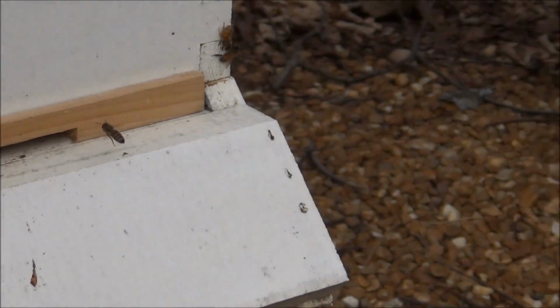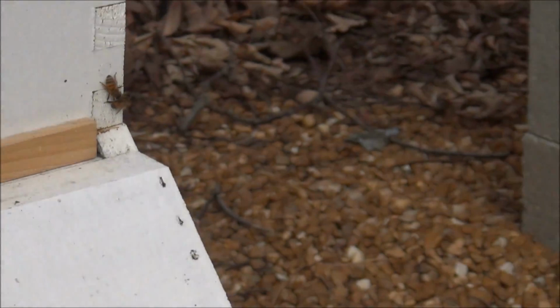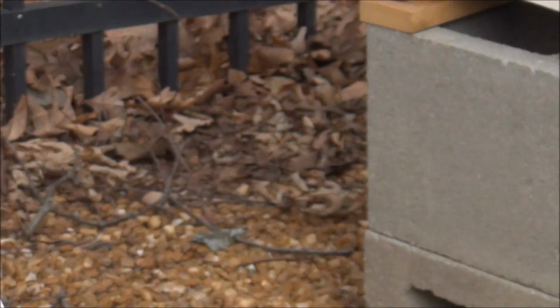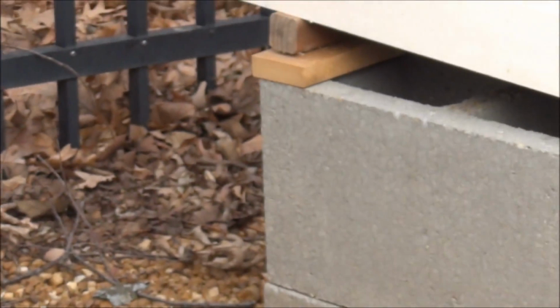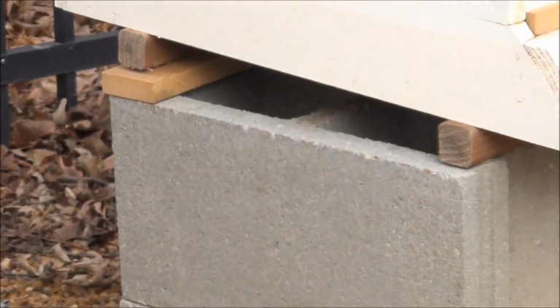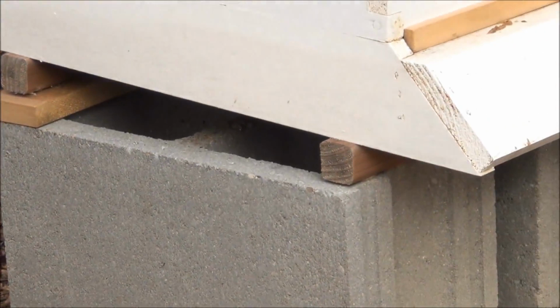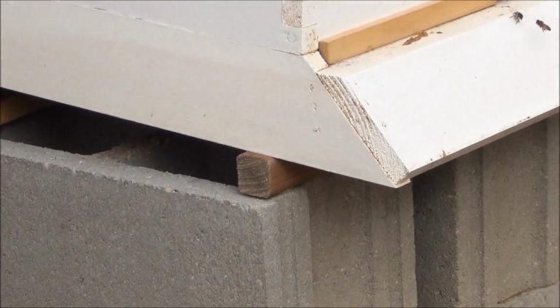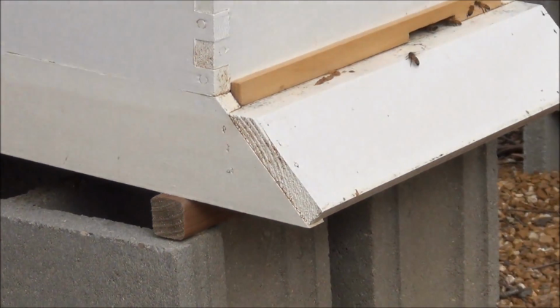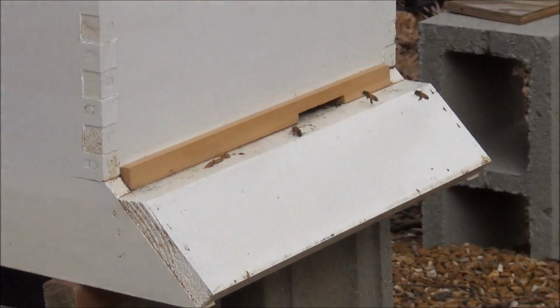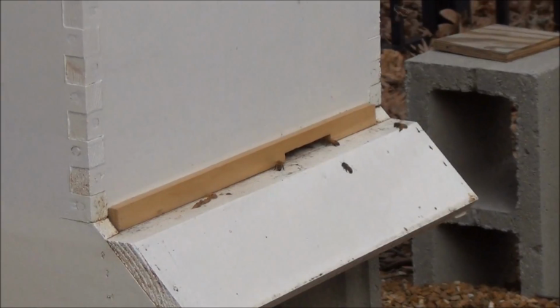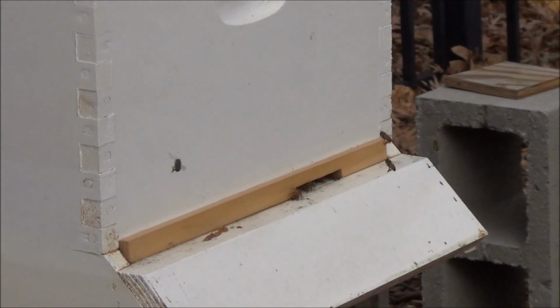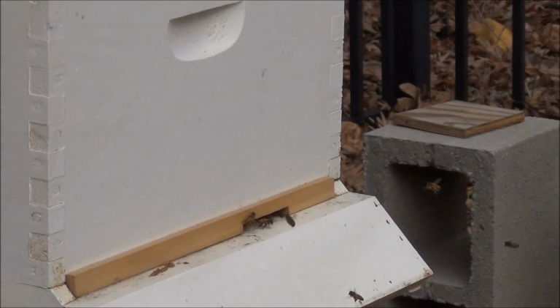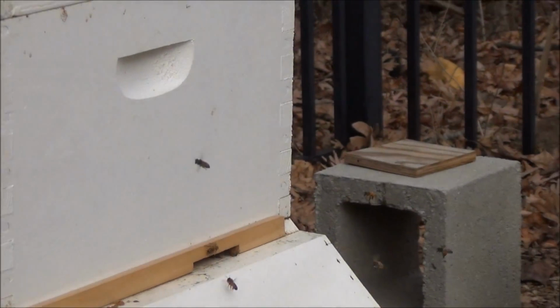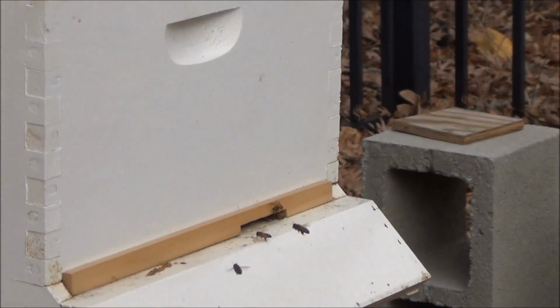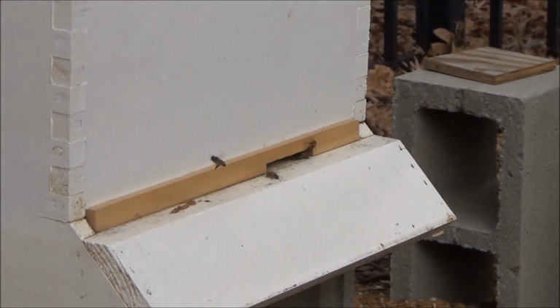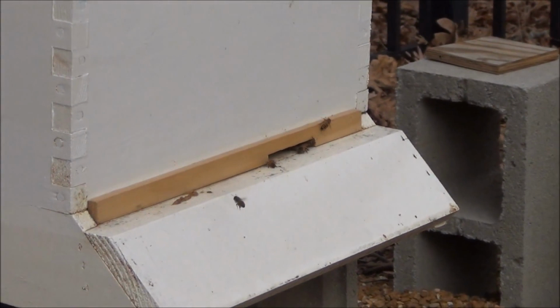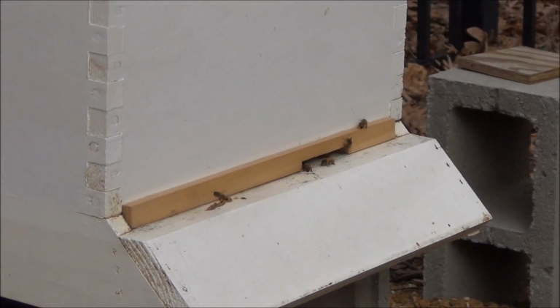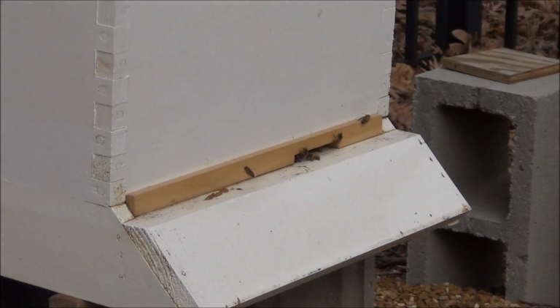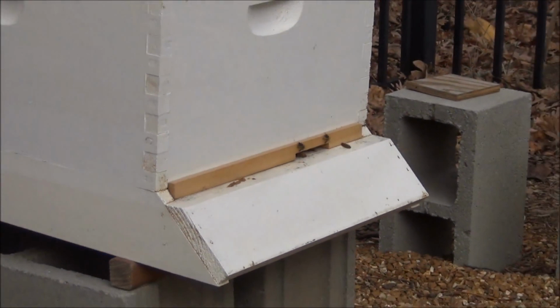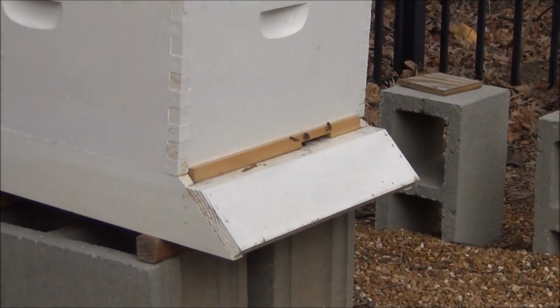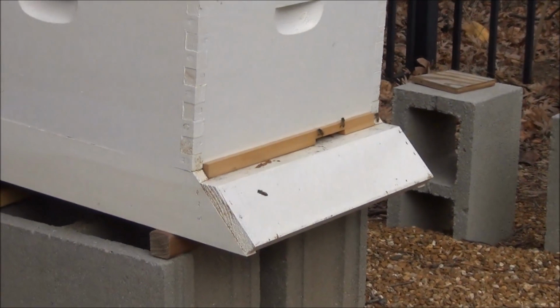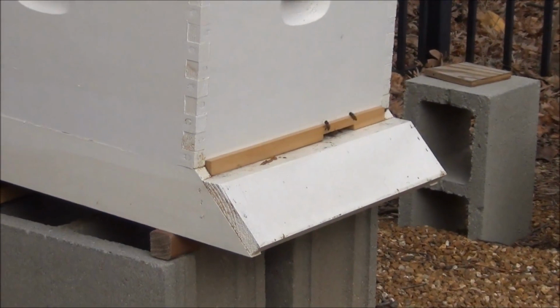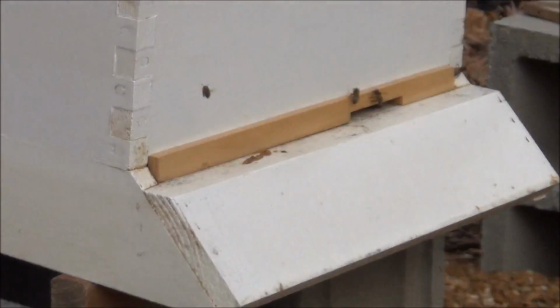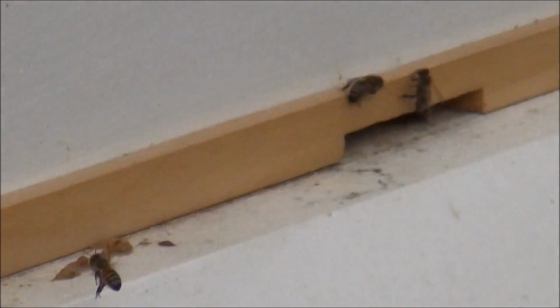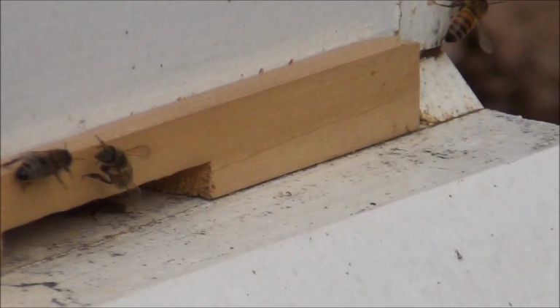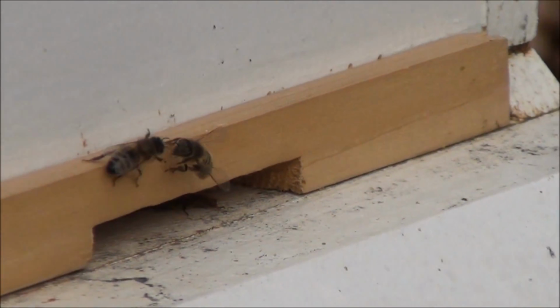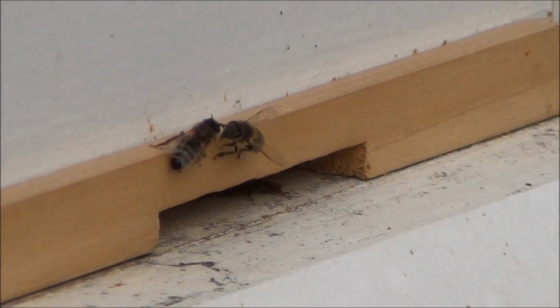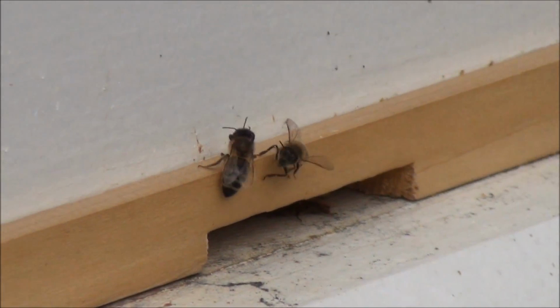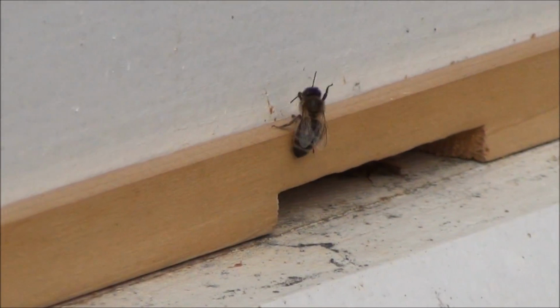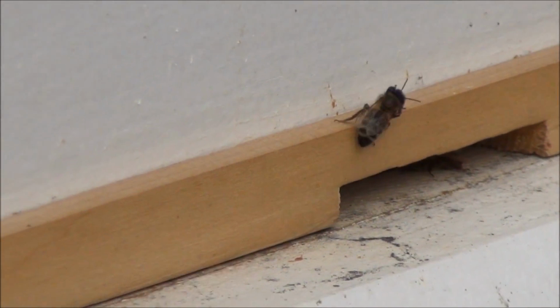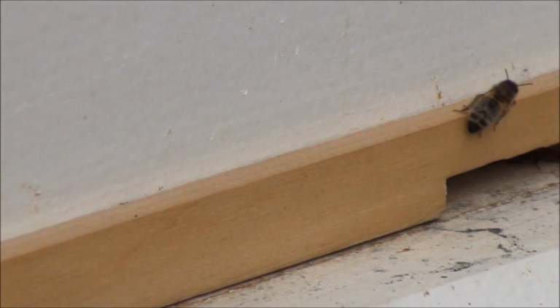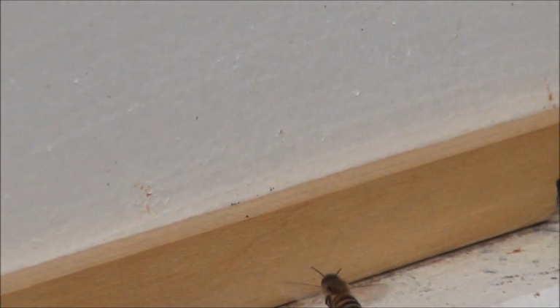And then down on the end, the other hive looks like it has about medium activity. I've been watching them for a while and there's quite a bit of activity.